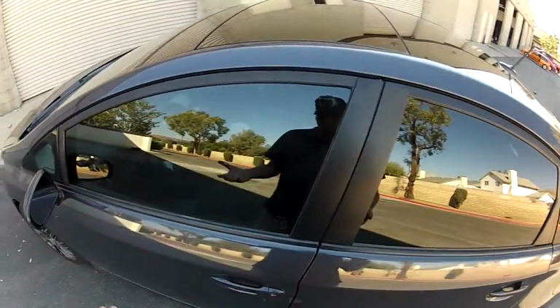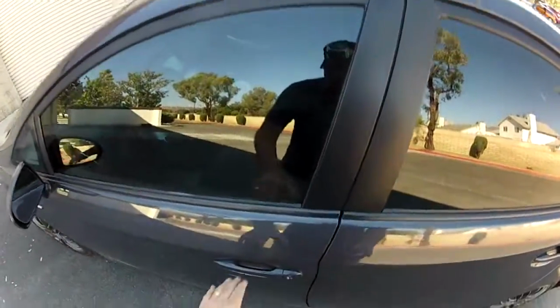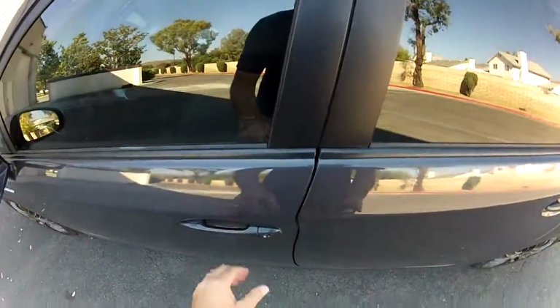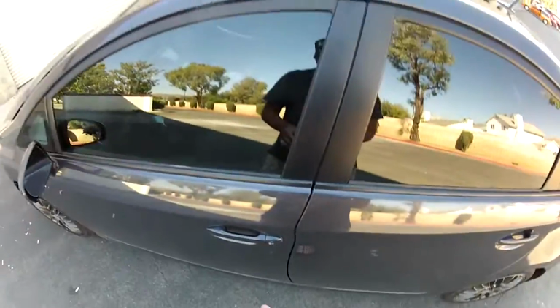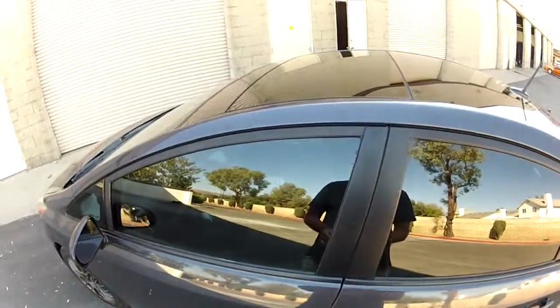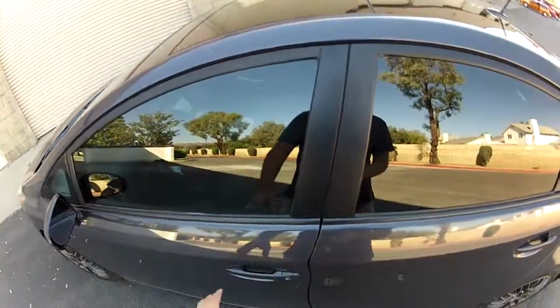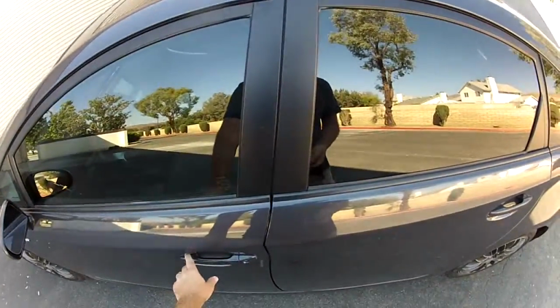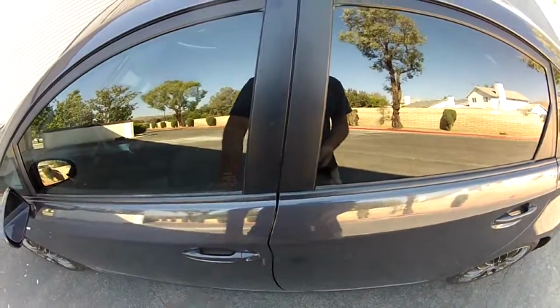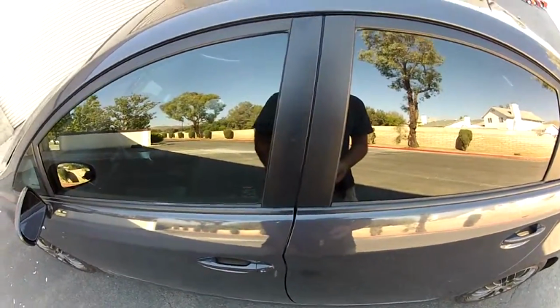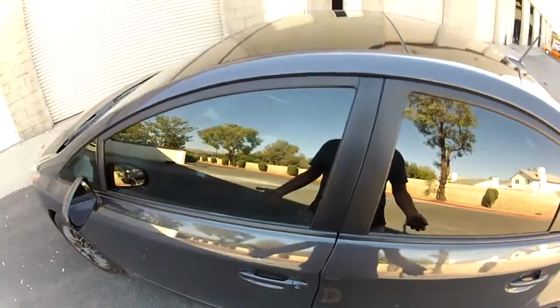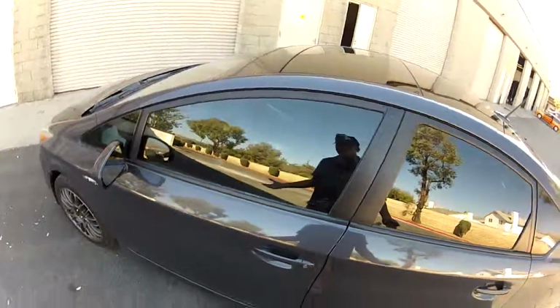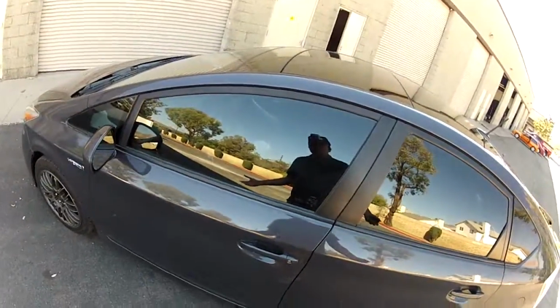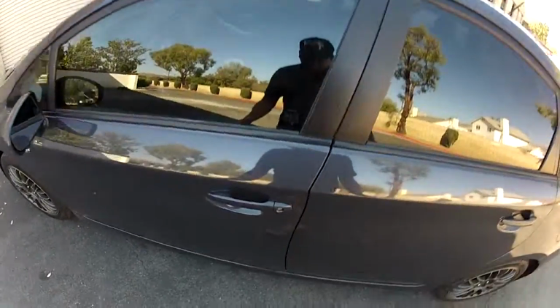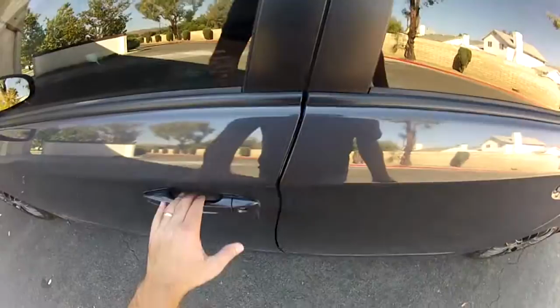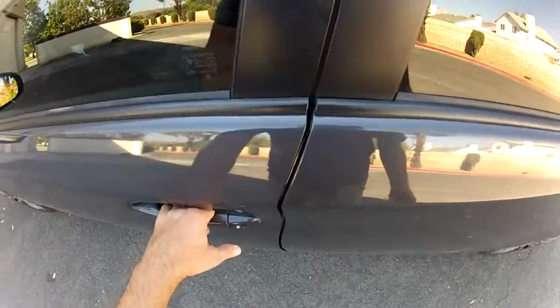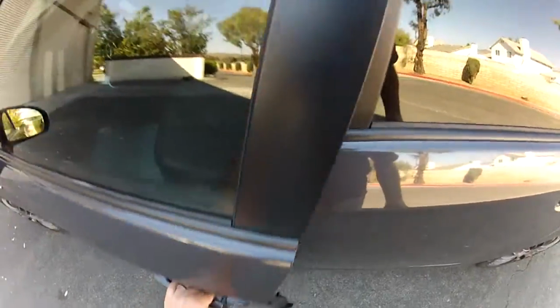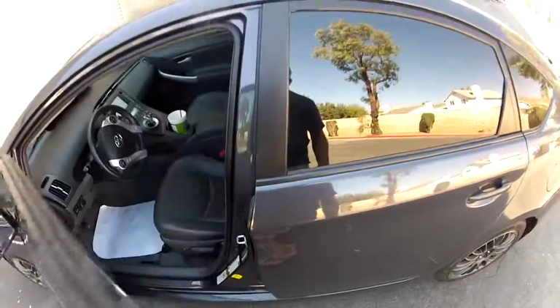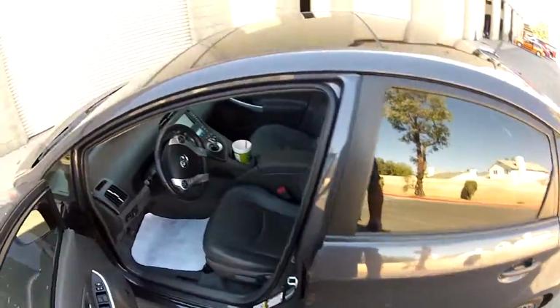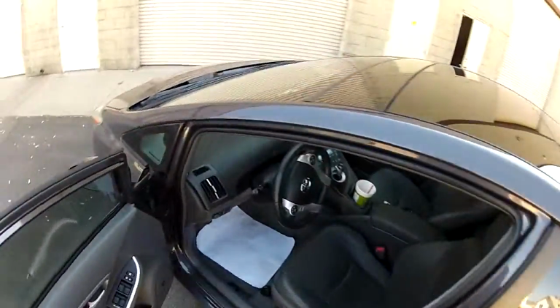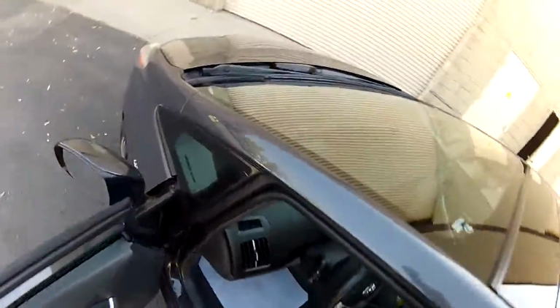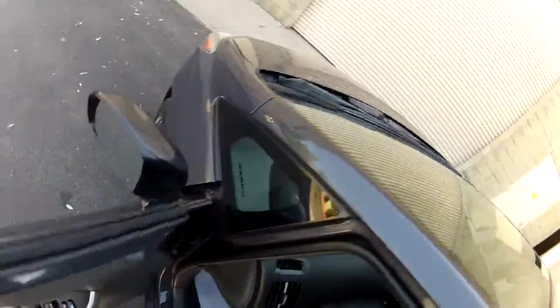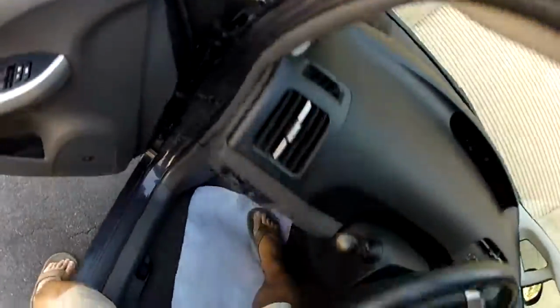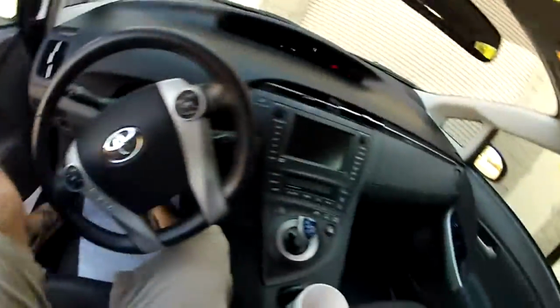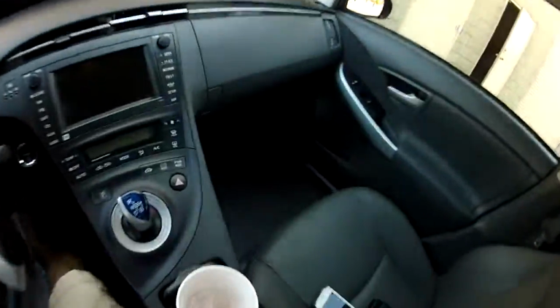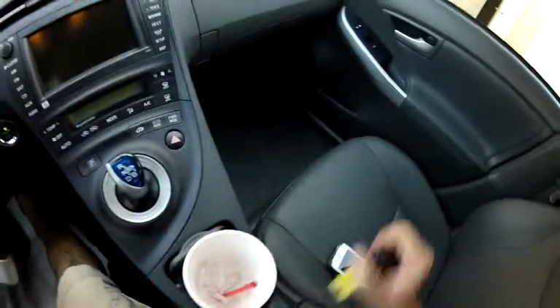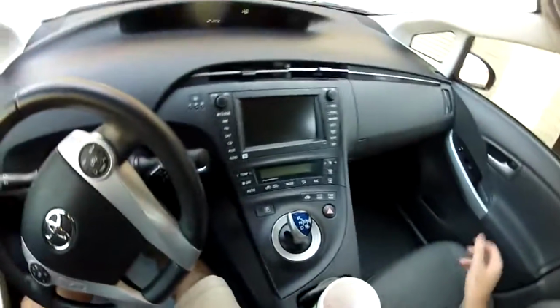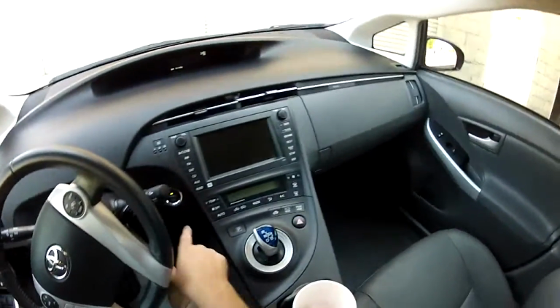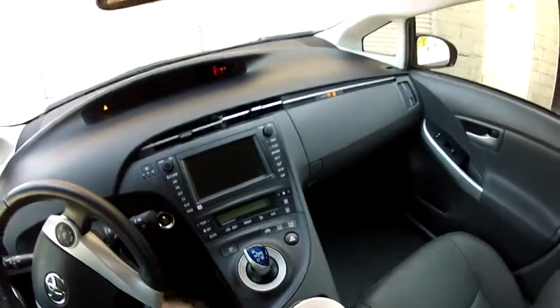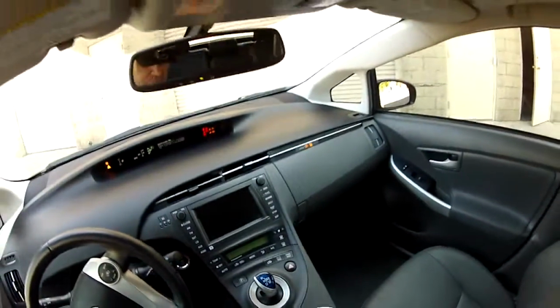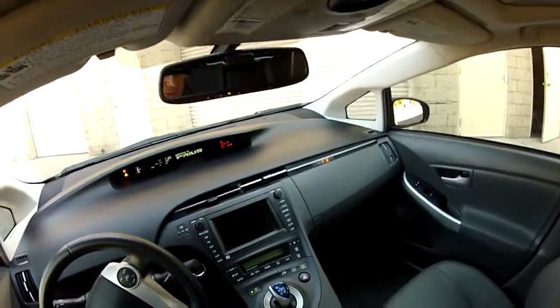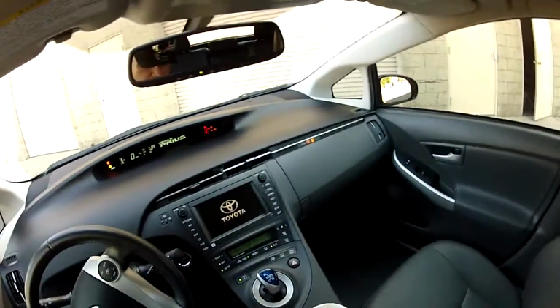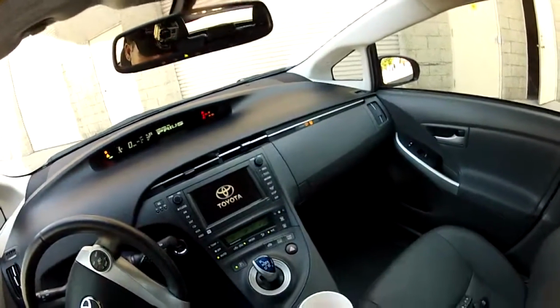Smart key system — you lock the door there, and unlock it by reaching for the door handle. Come in, sit down, press the brake and press the power, and the car starts right up.